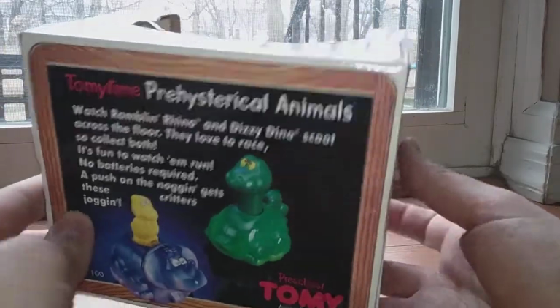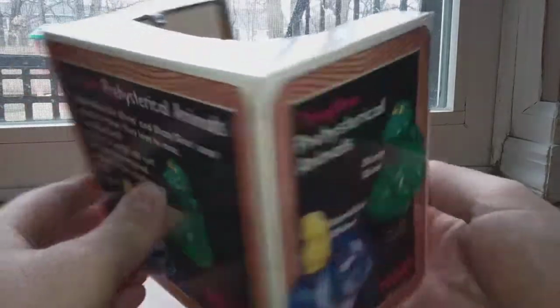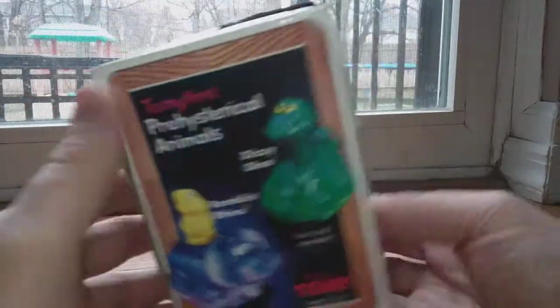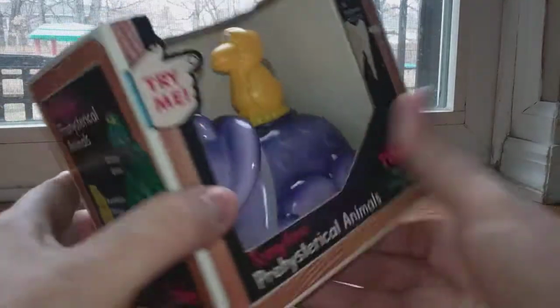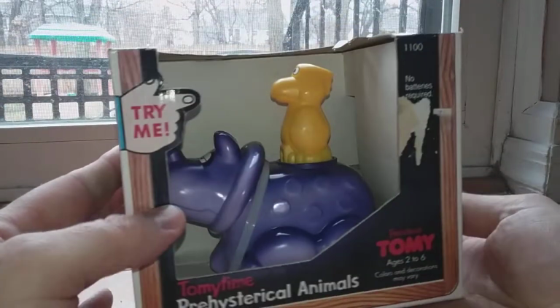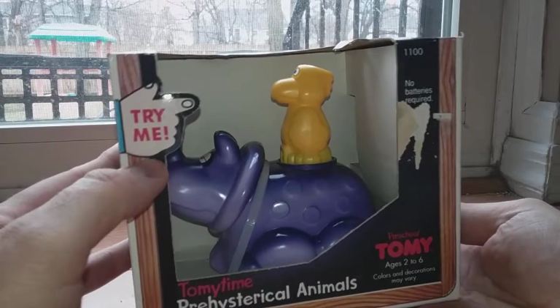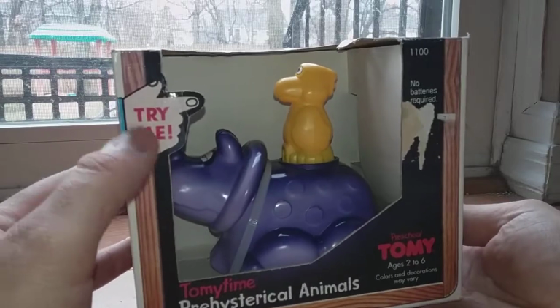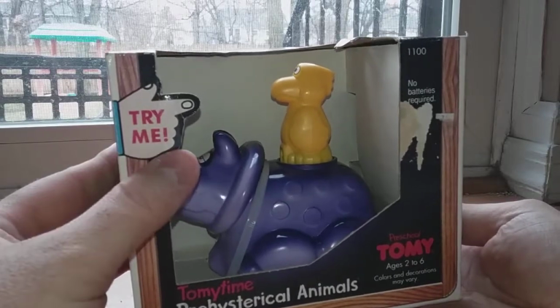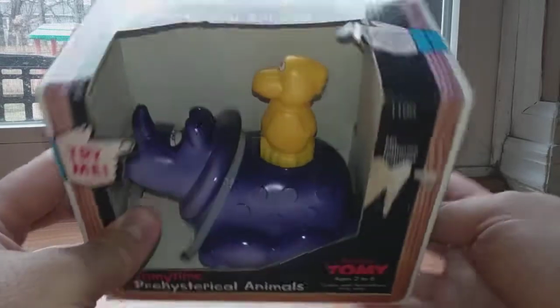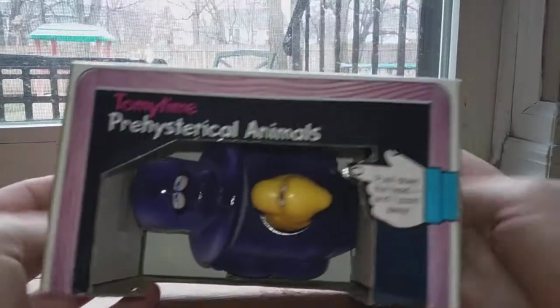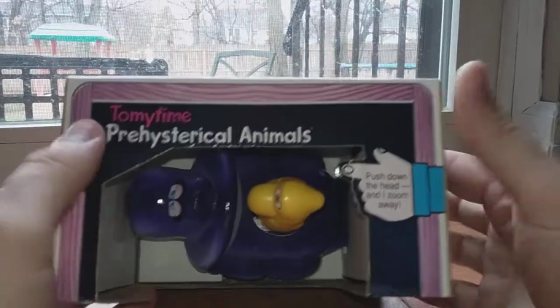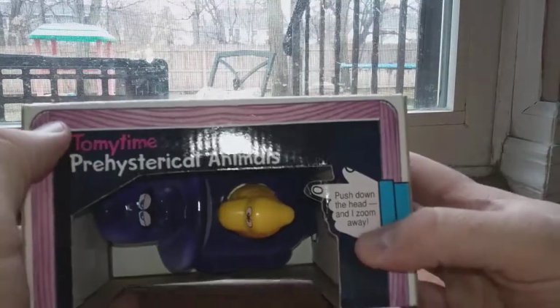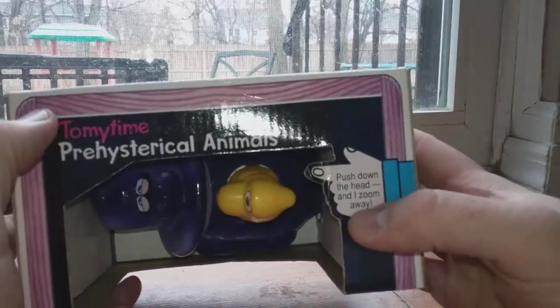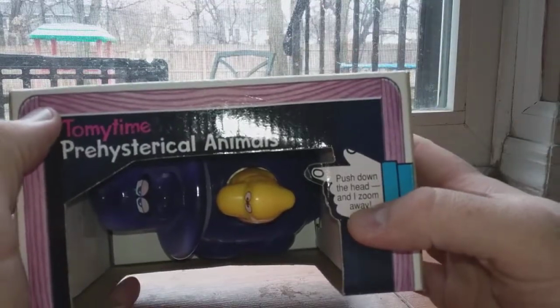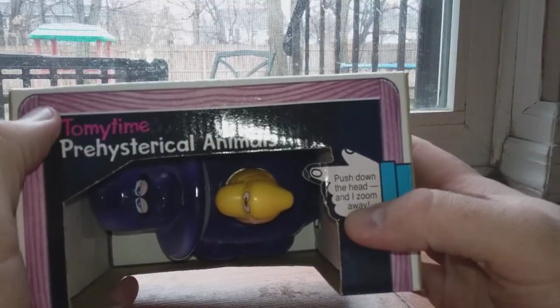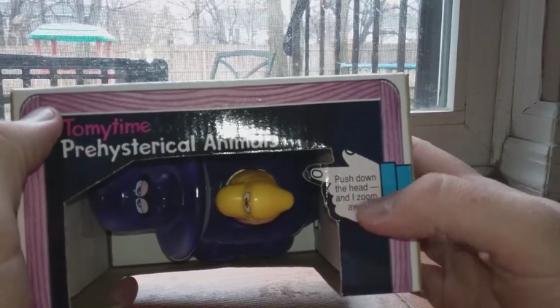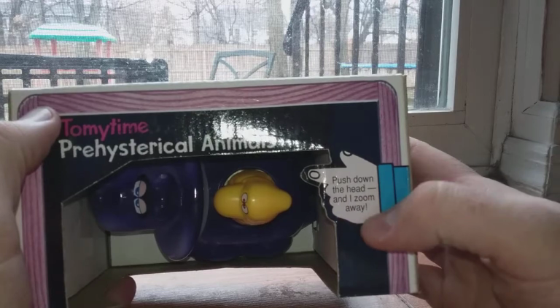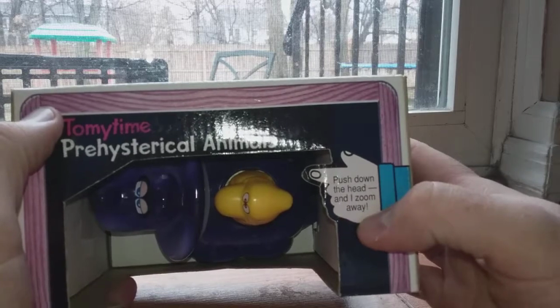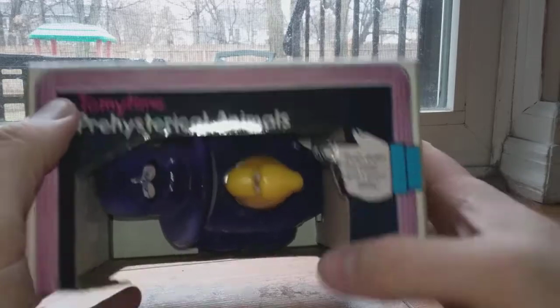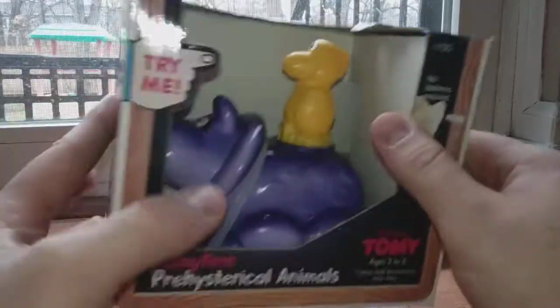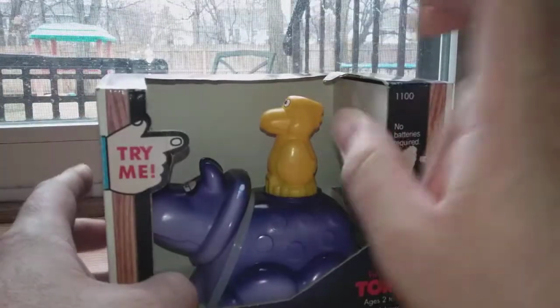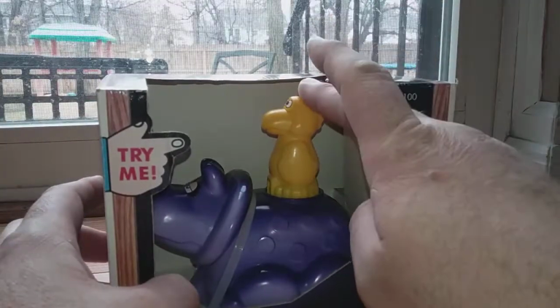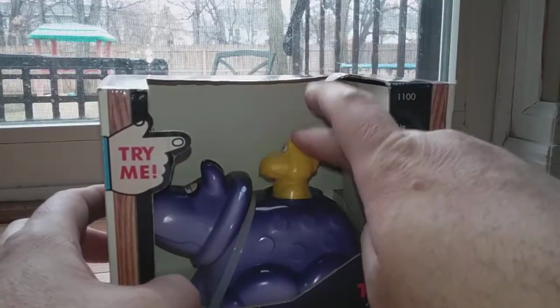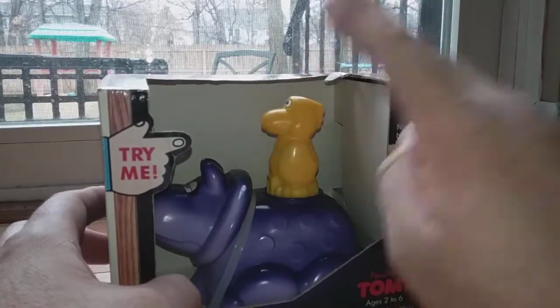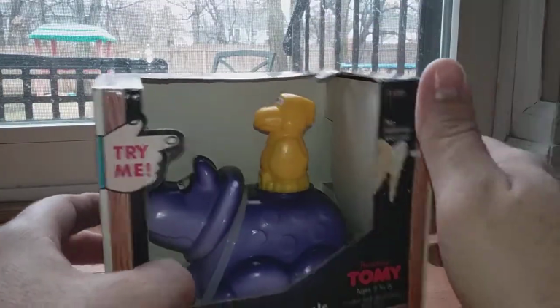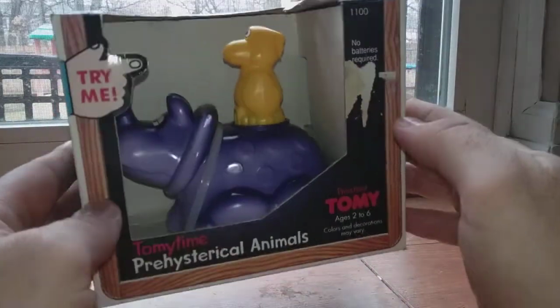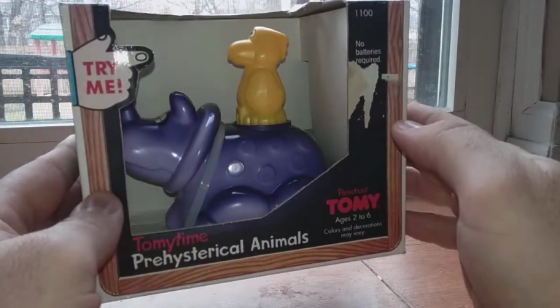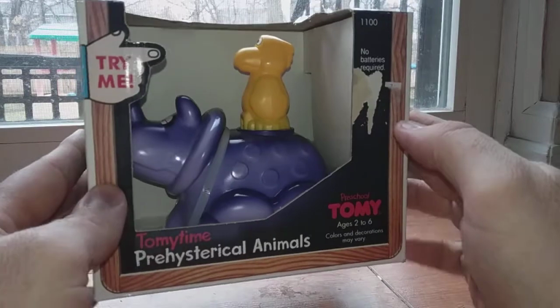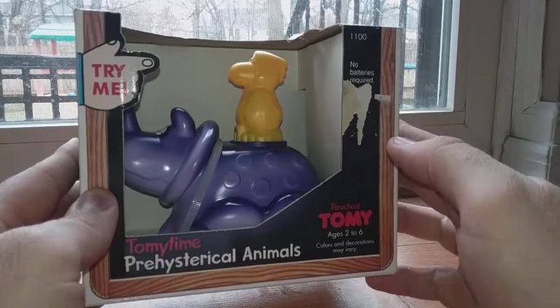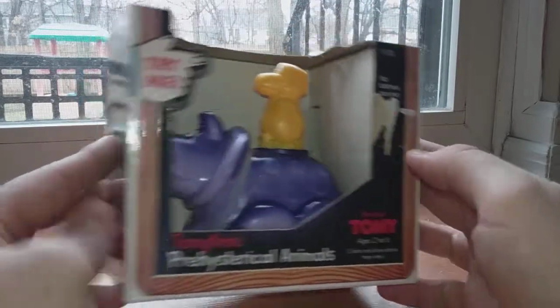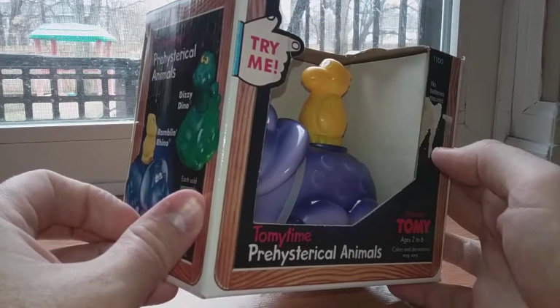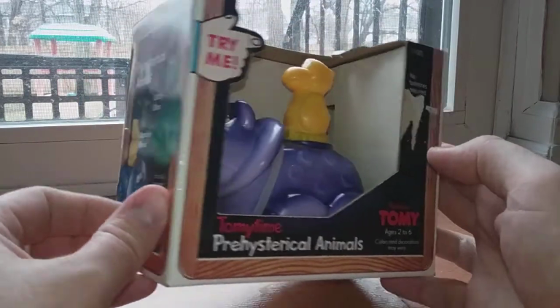Tomy knows how to do rhymes in a lot of their packaging. The little hands on it say 'try me' and 'push down the head and I zoom away.' Ramblin' Rhino, you are stuck there since it's still in the box.